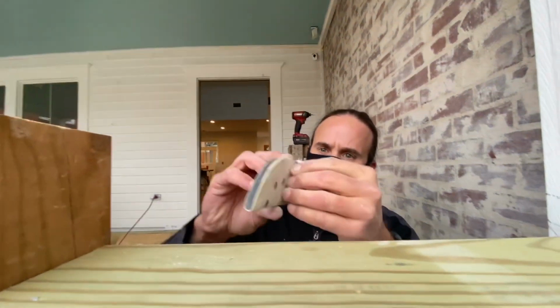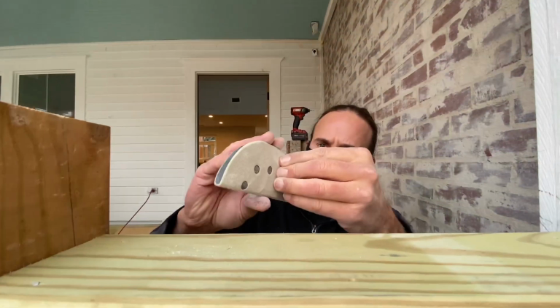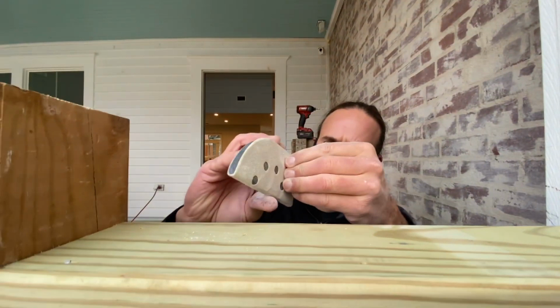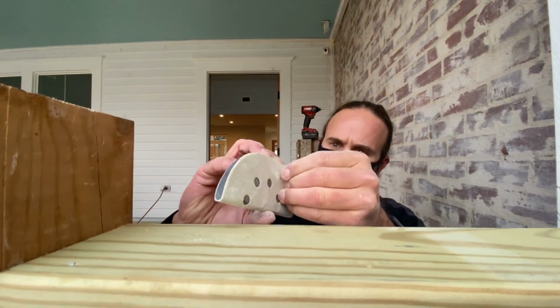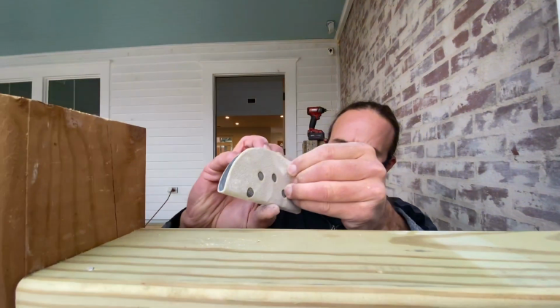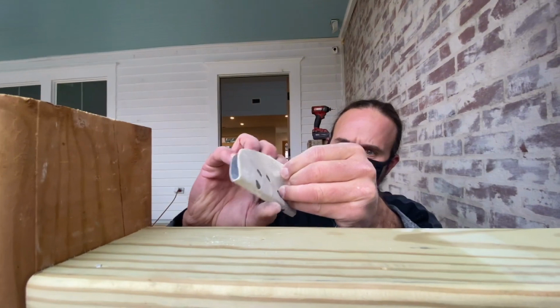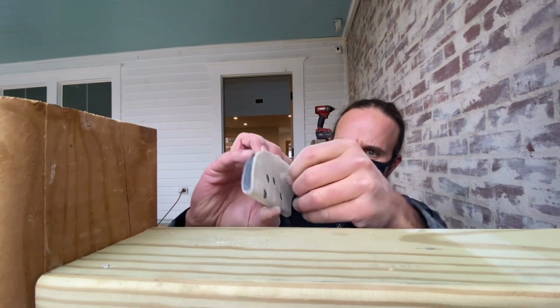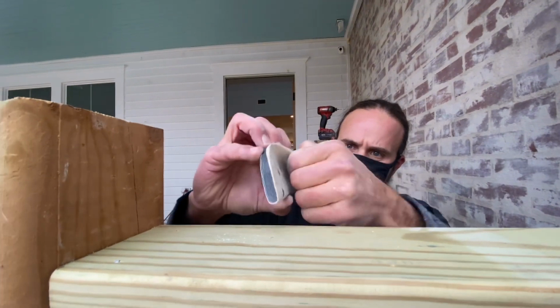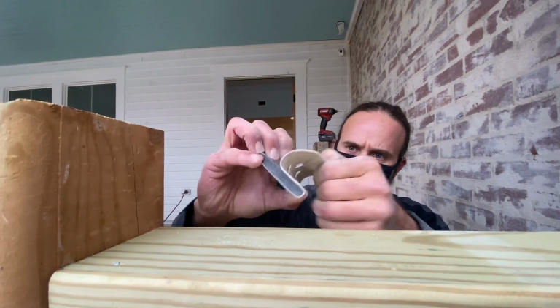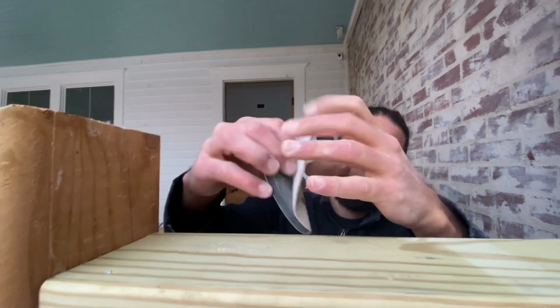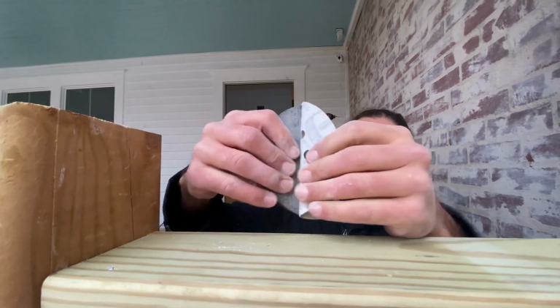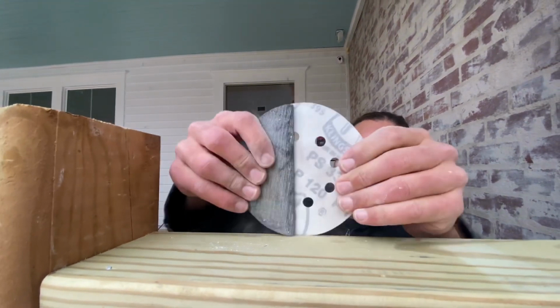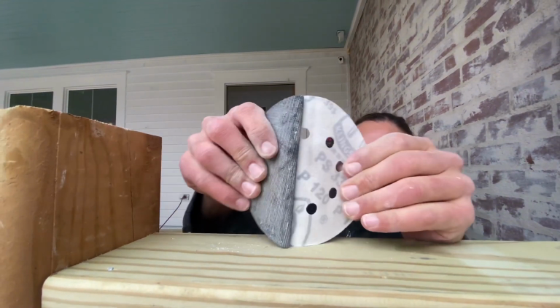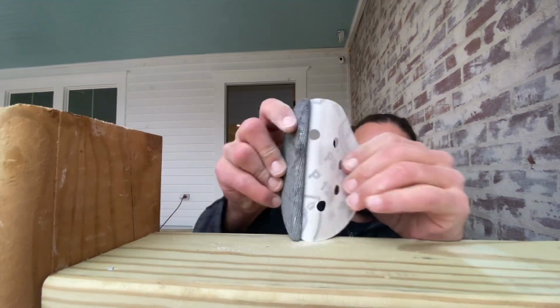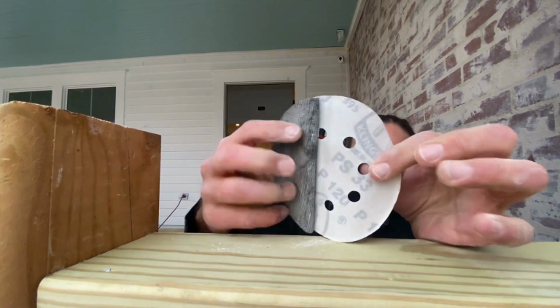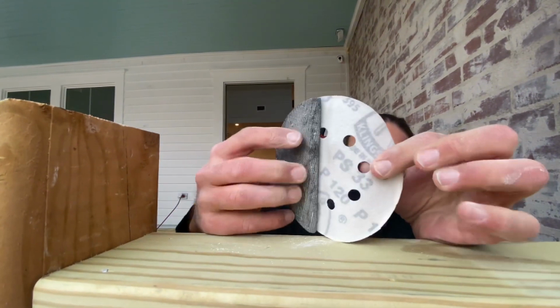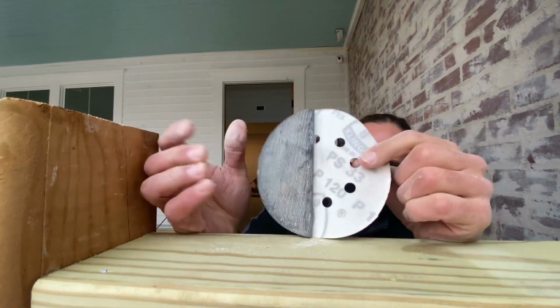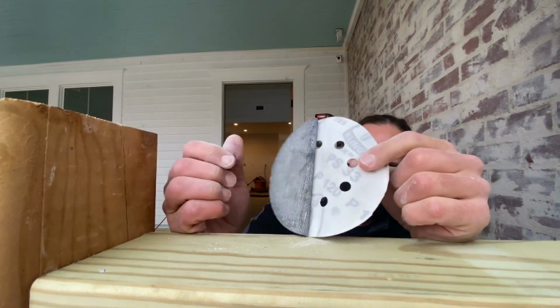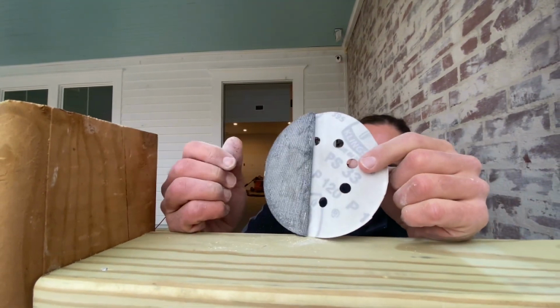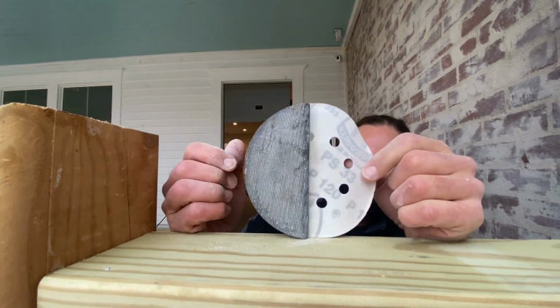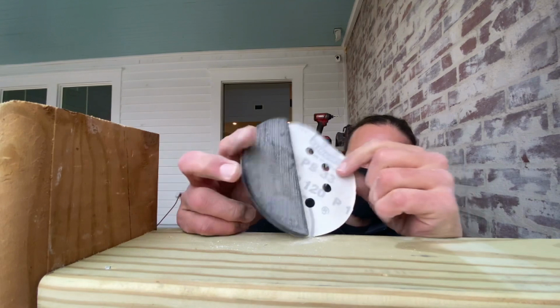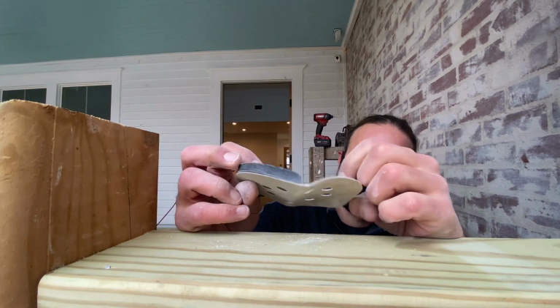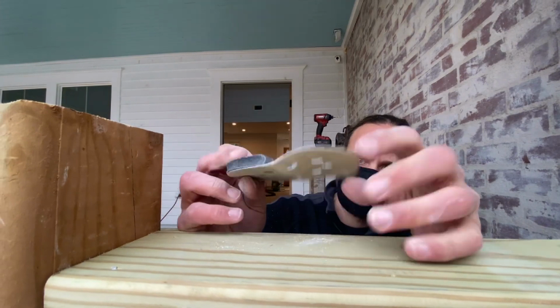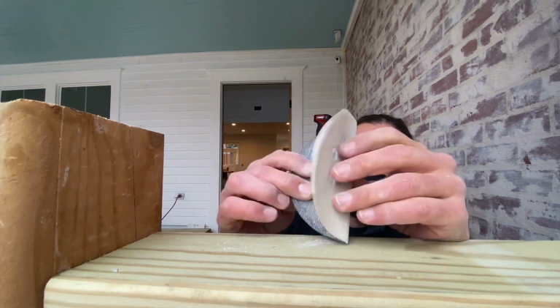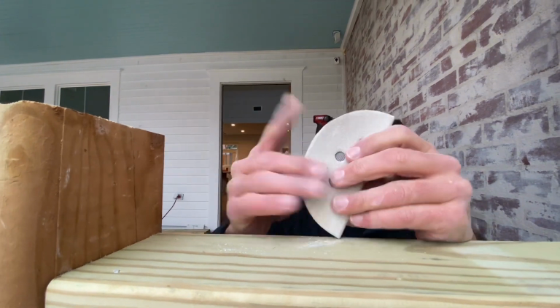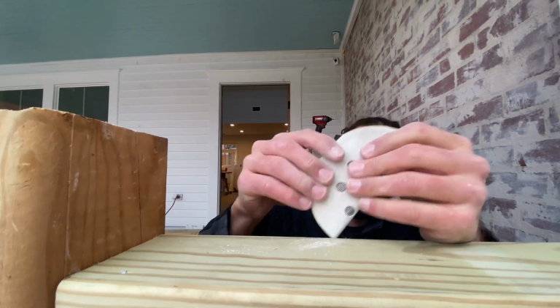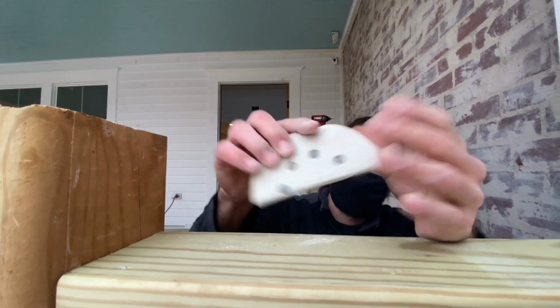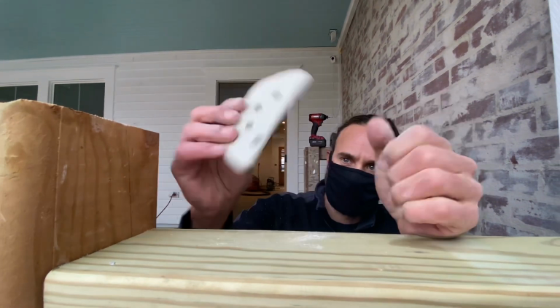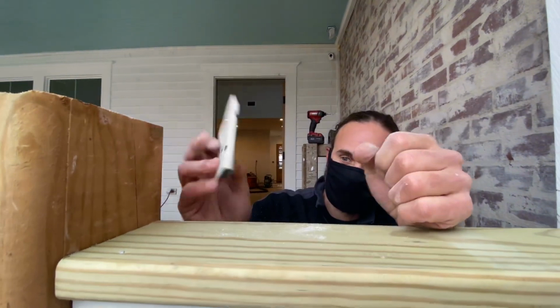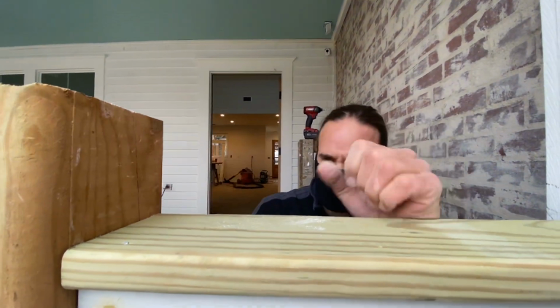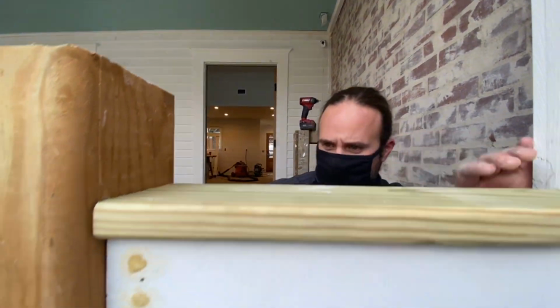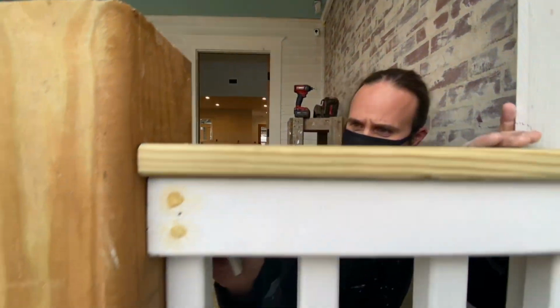I have never seen one until Jono showed up to the job with this thing — it's a taco sander. It takes your regular hook-and-loop sander paper, you just fold it on there, and boom, you've got a taco sander. Super awesome.